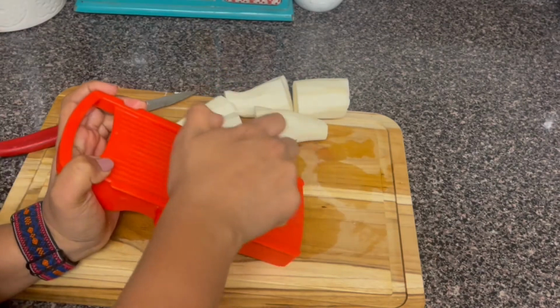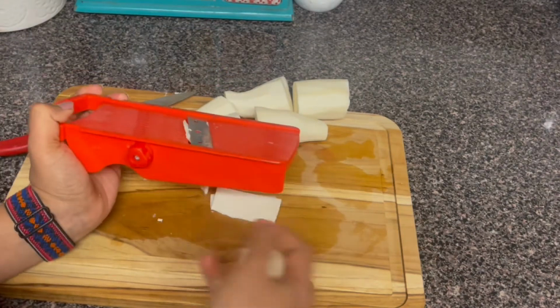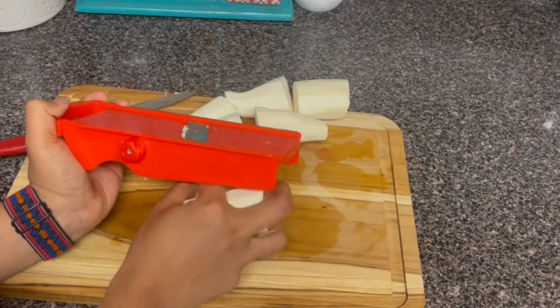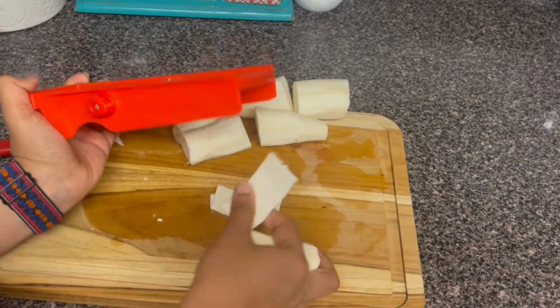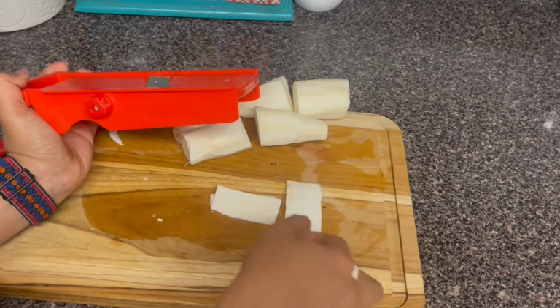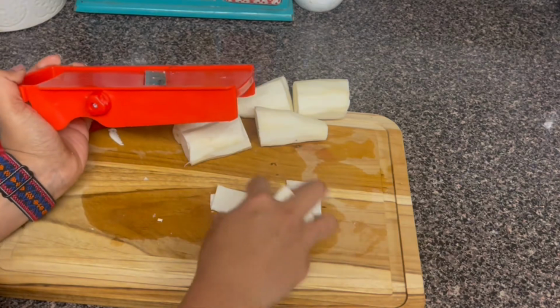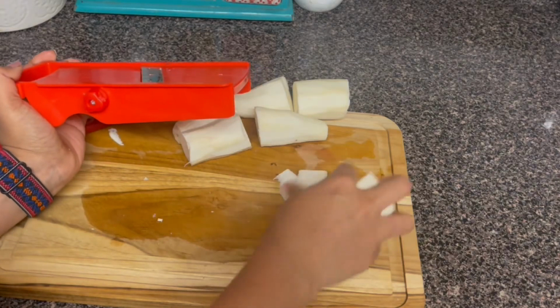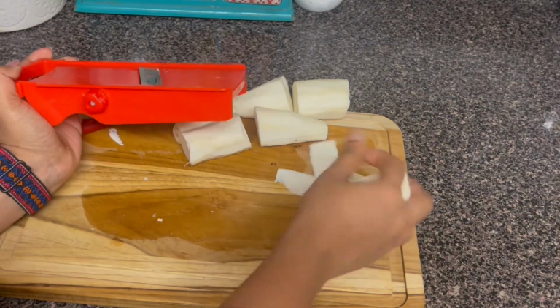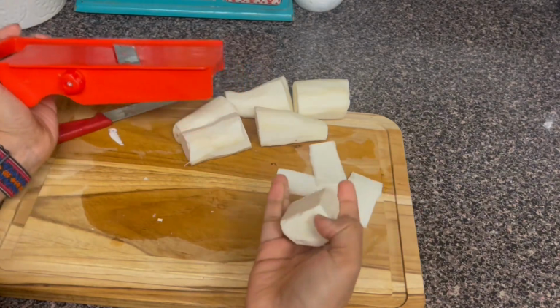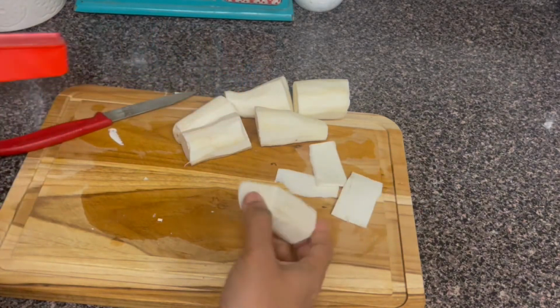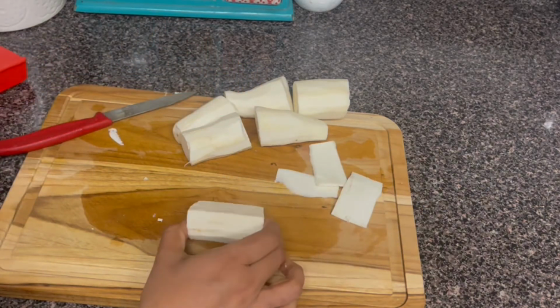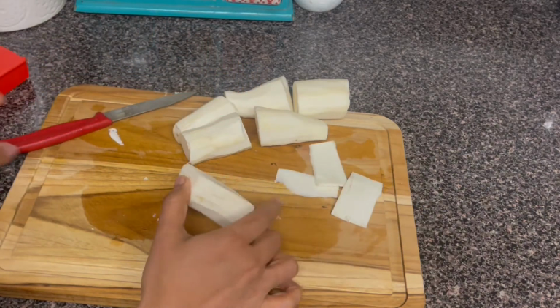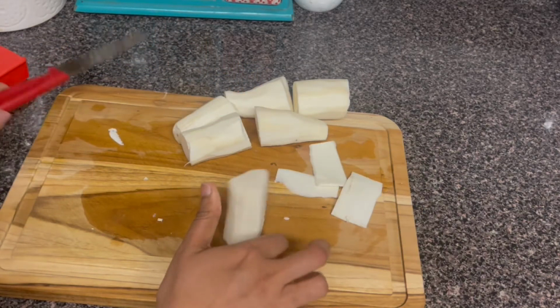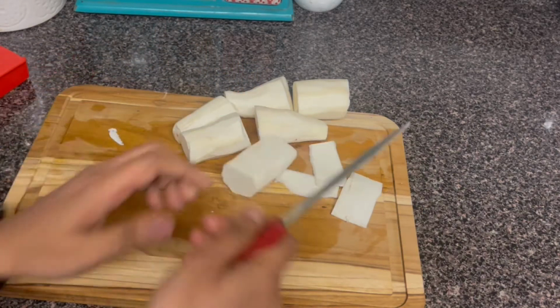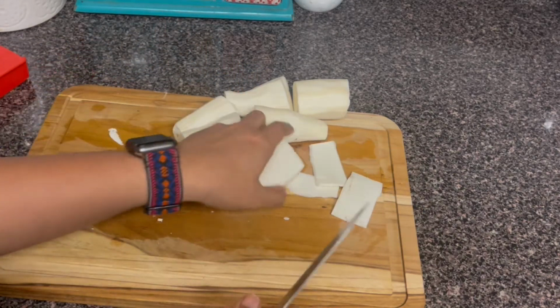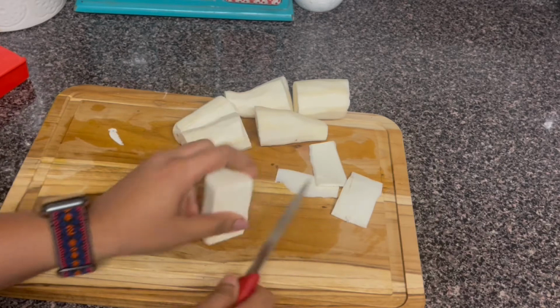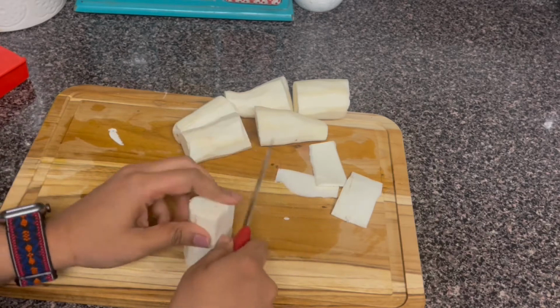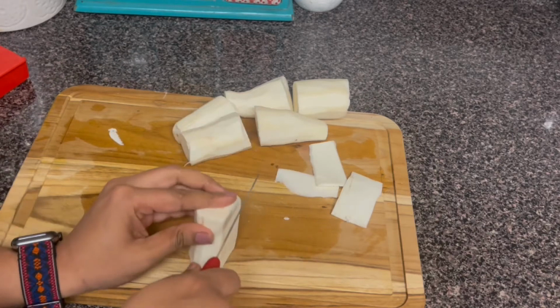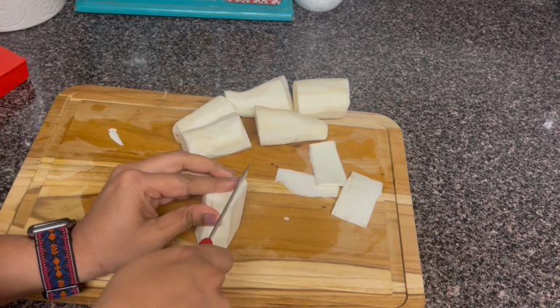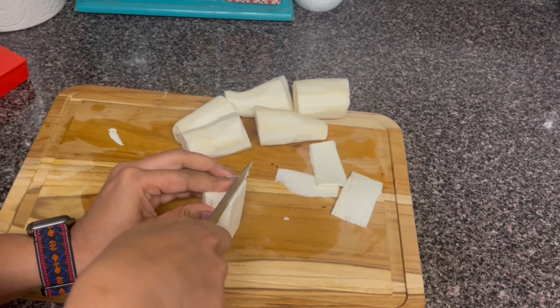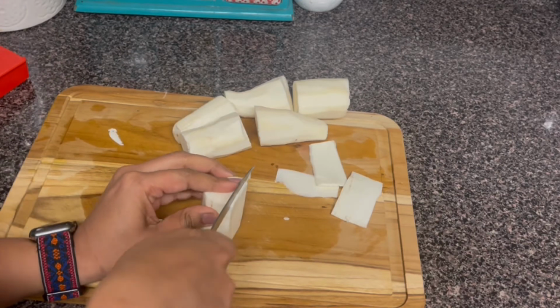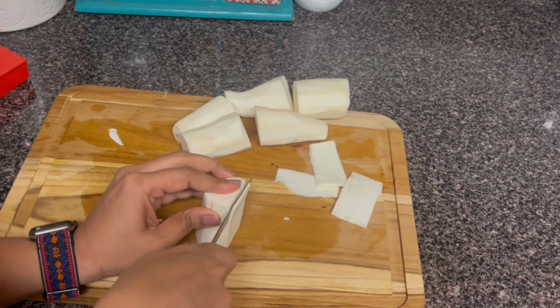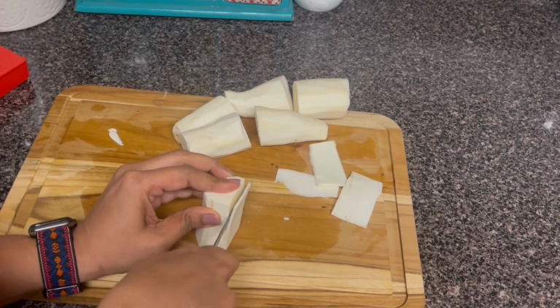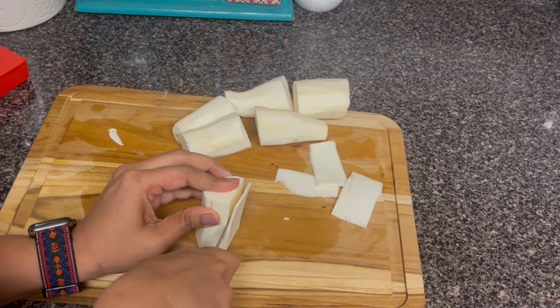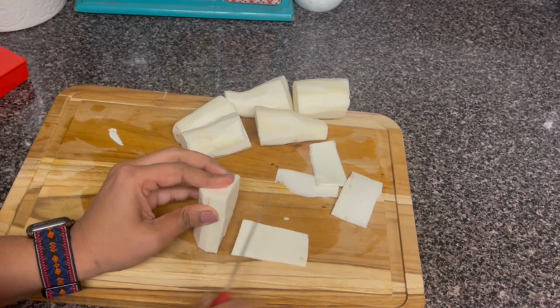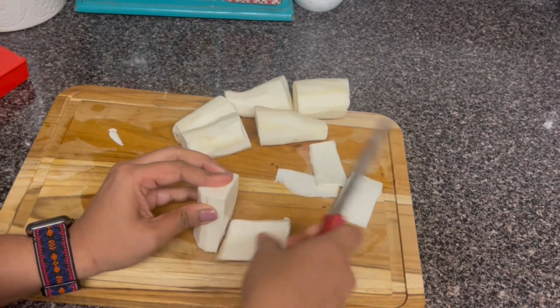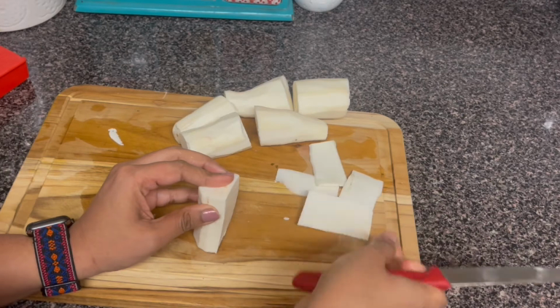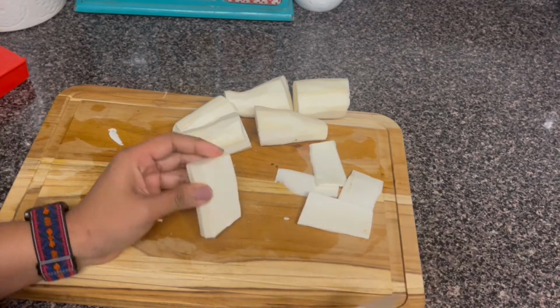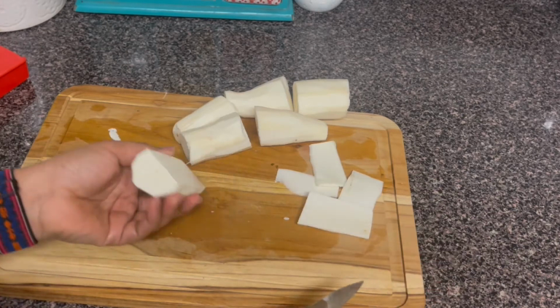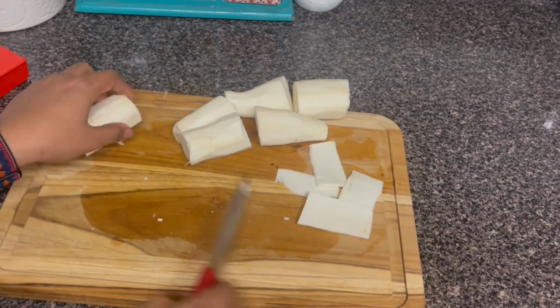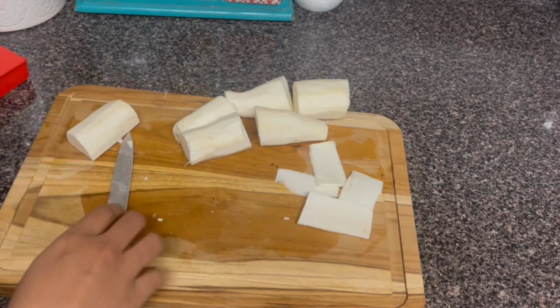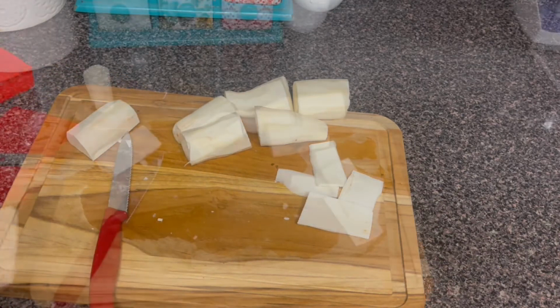In the slicer, we adjust the cutting edge. If you cut it down, we cut it down. It can be very thick or thin.